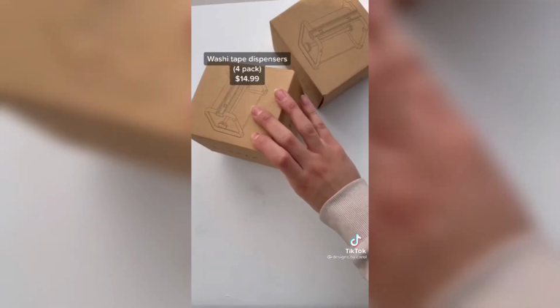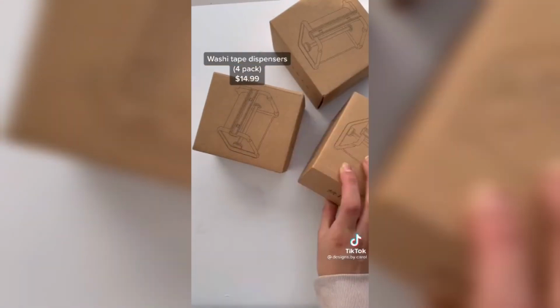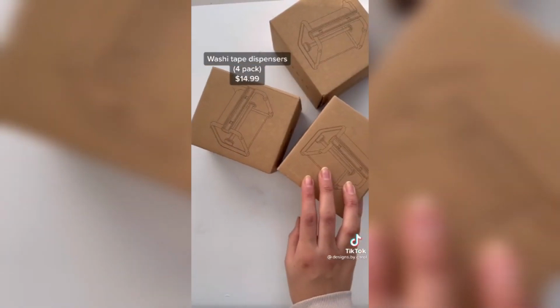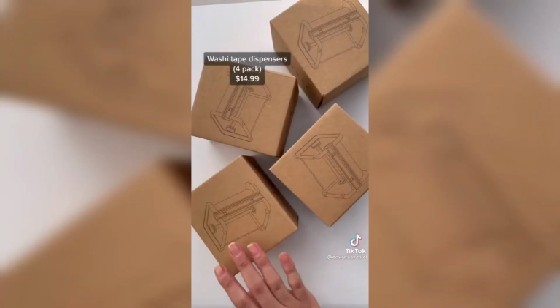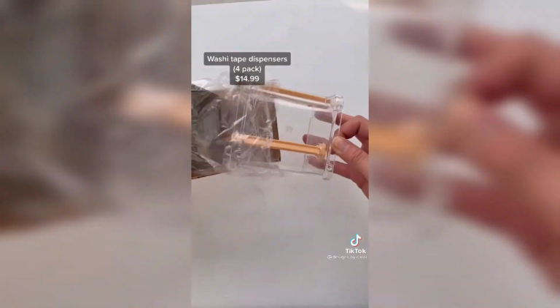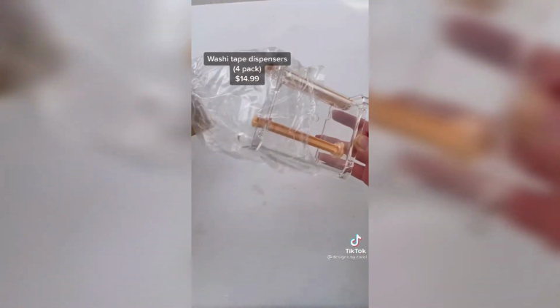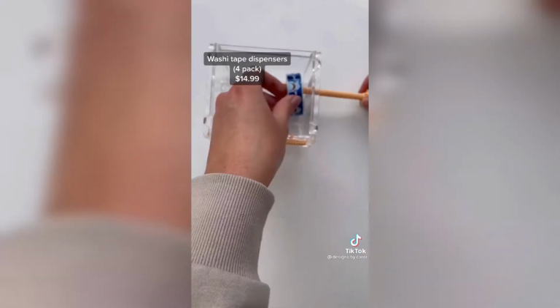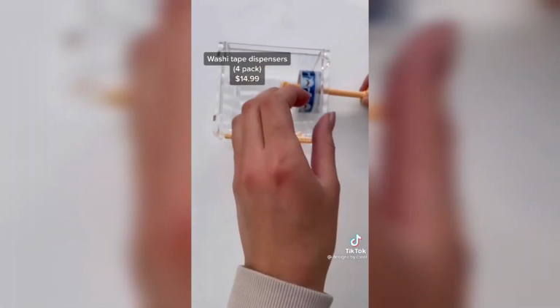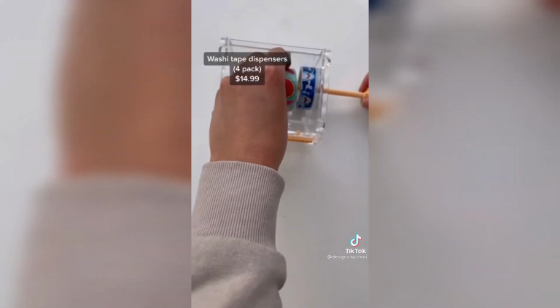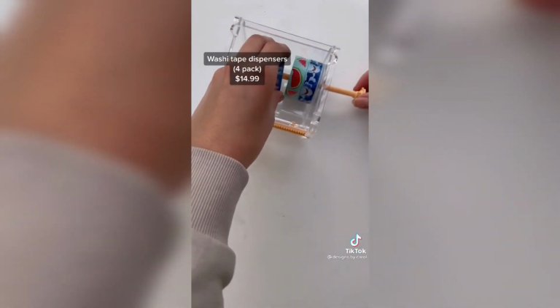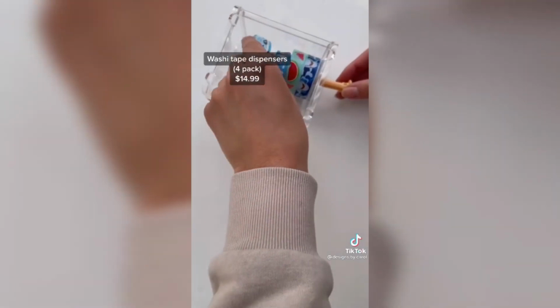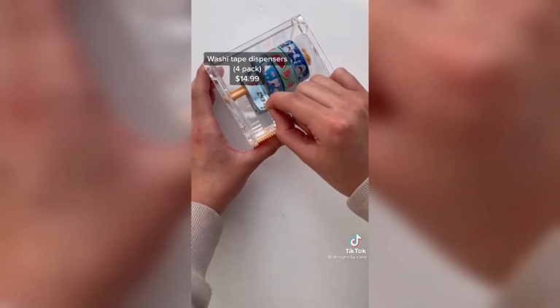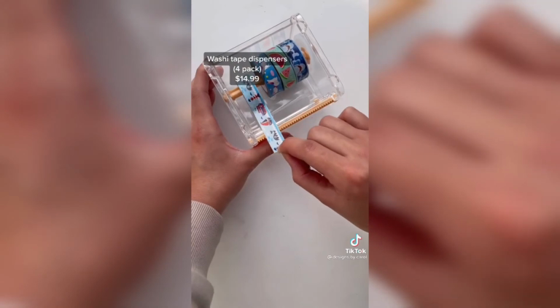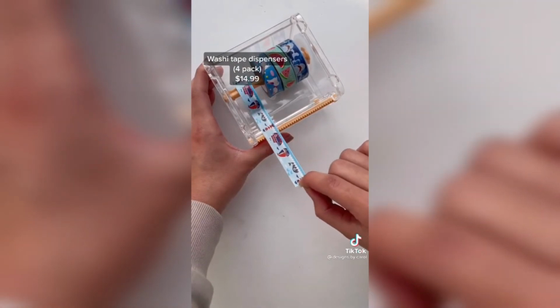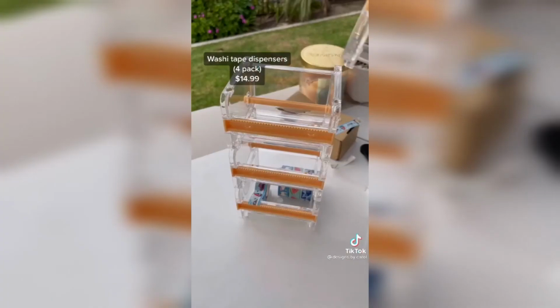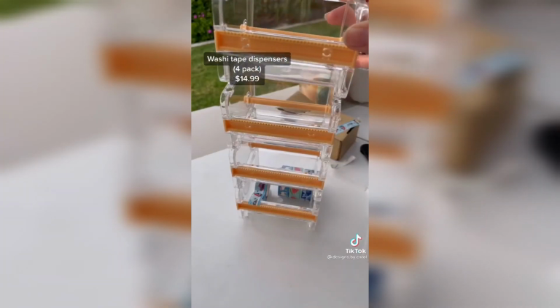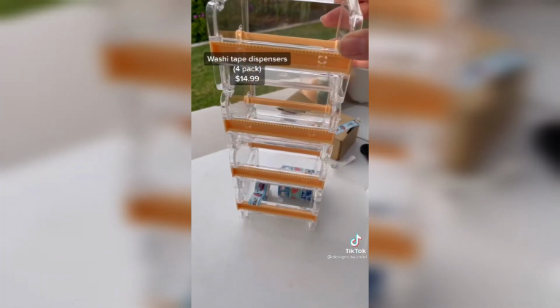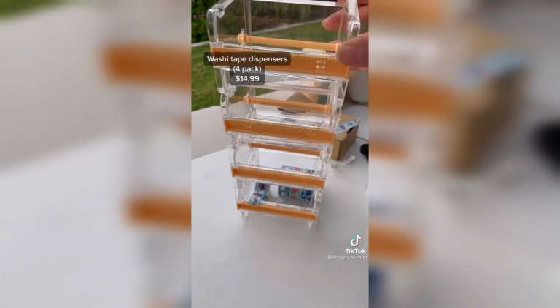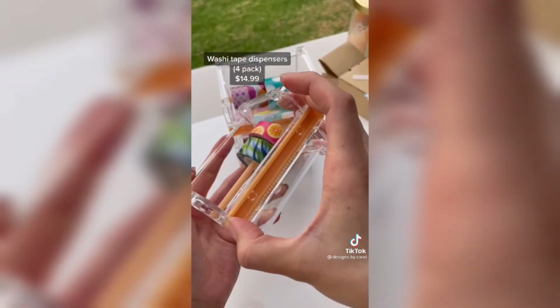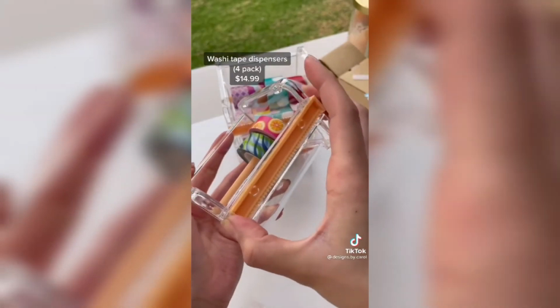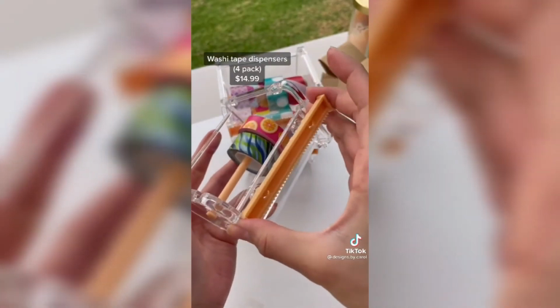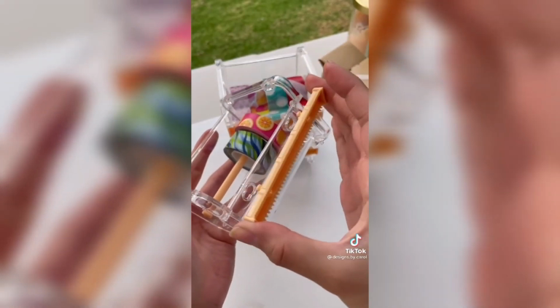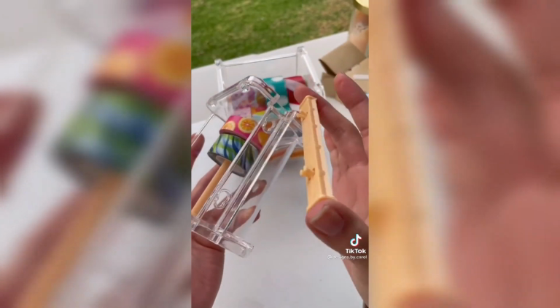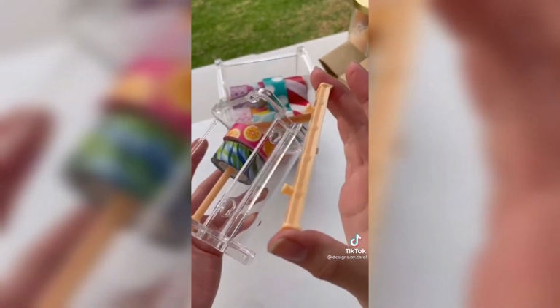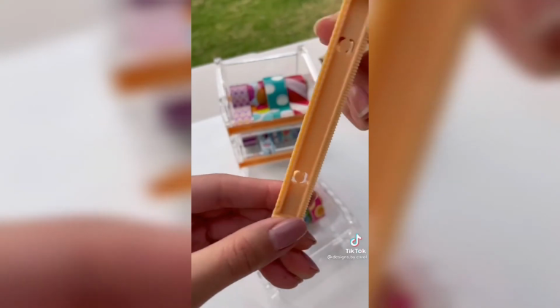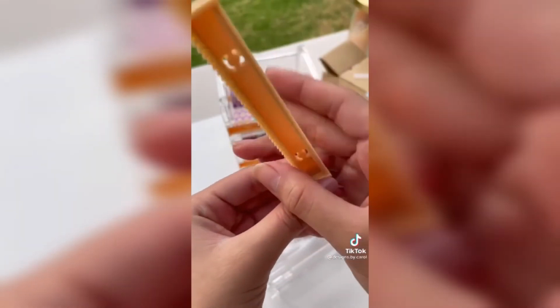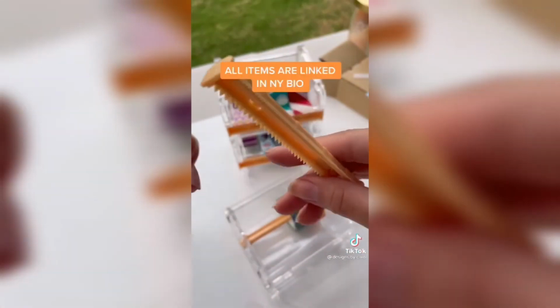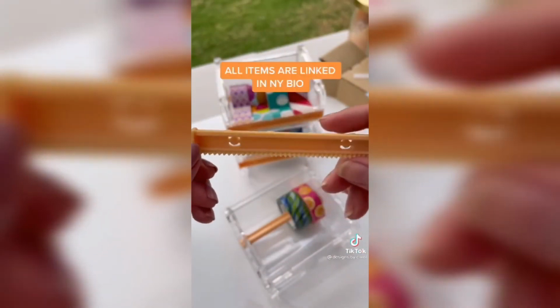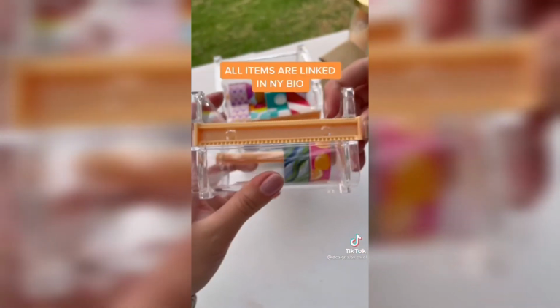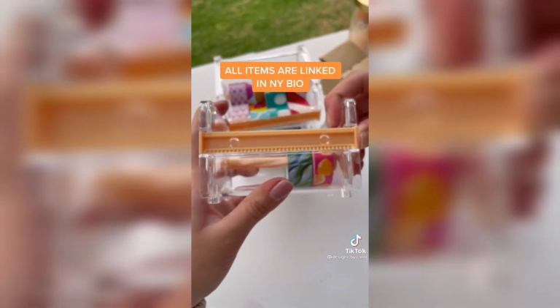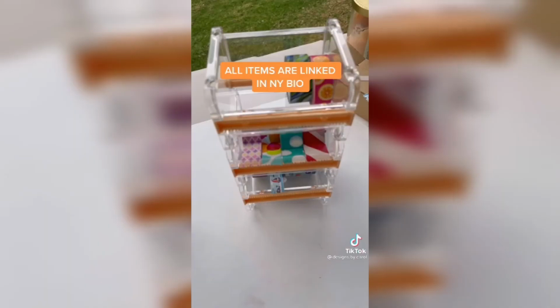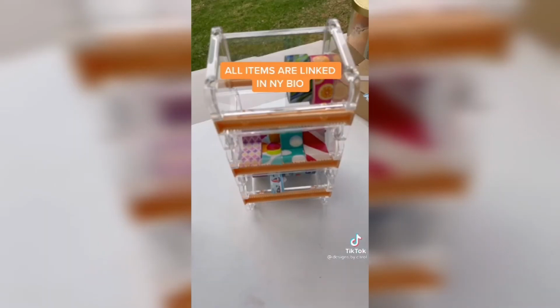I got these washi tape dispensers and they hold a lot more than I was expecting. They're really easy to use and also stackable. You can remove a little part to flip the blade to choose which one you want, and then you just stamp it right back in.